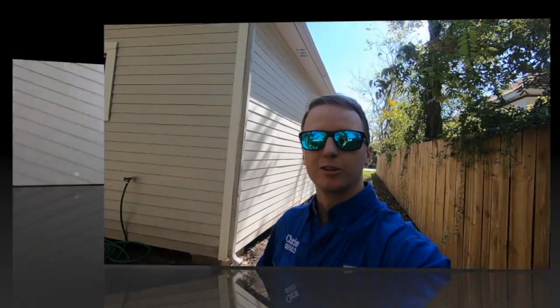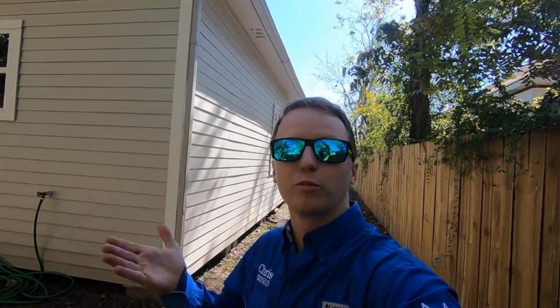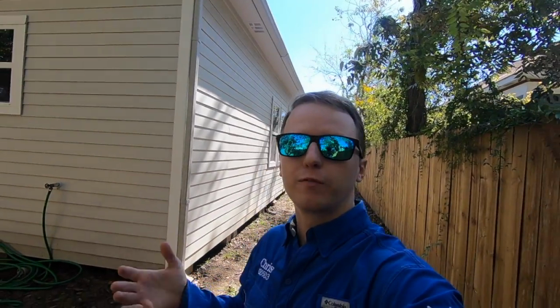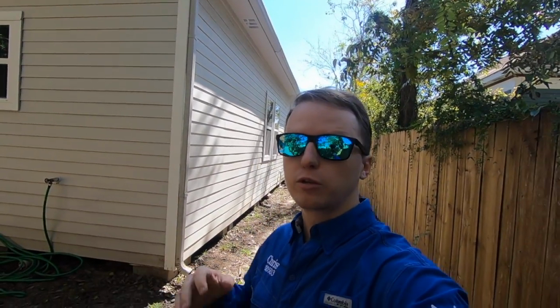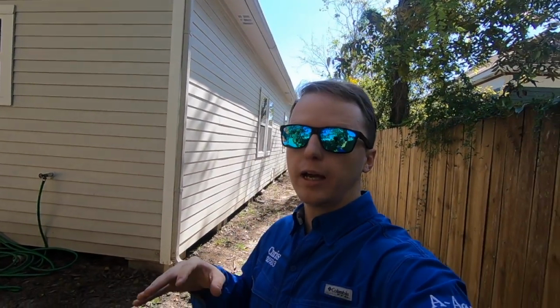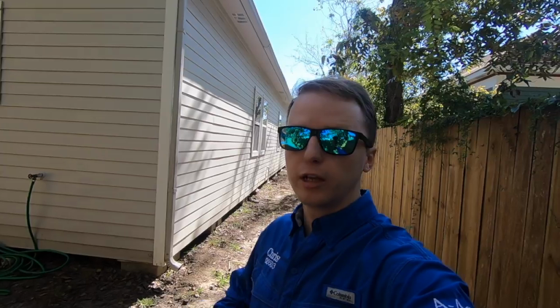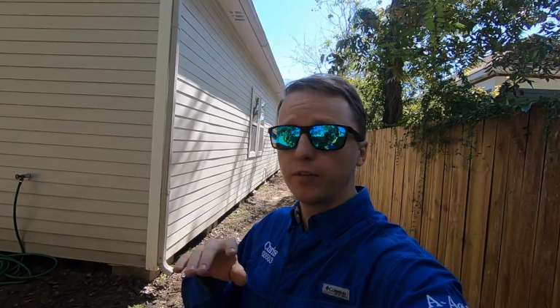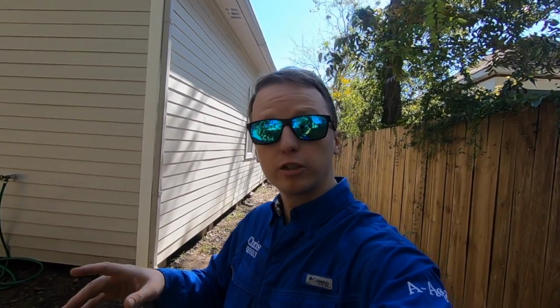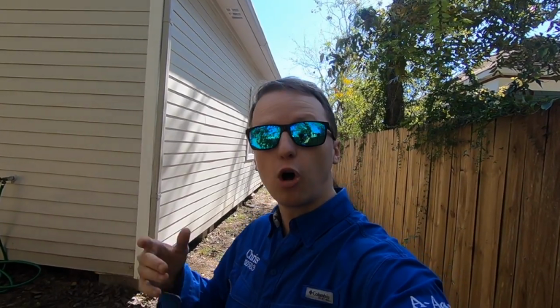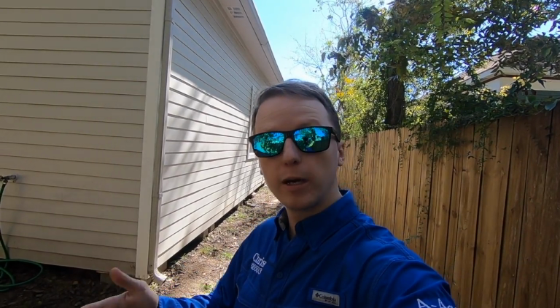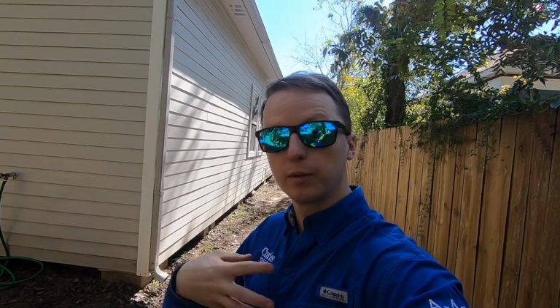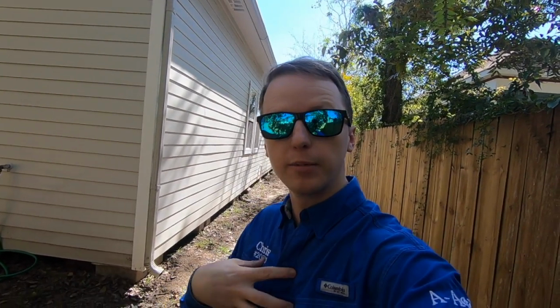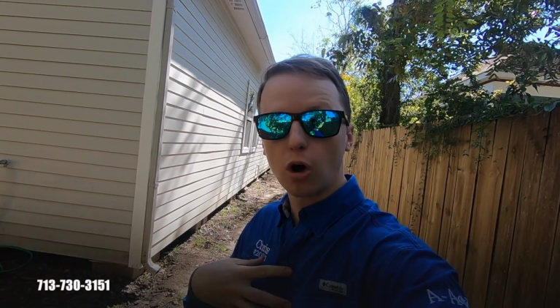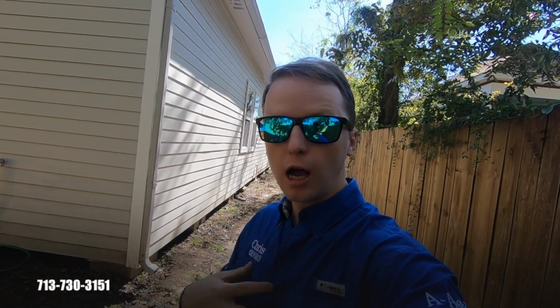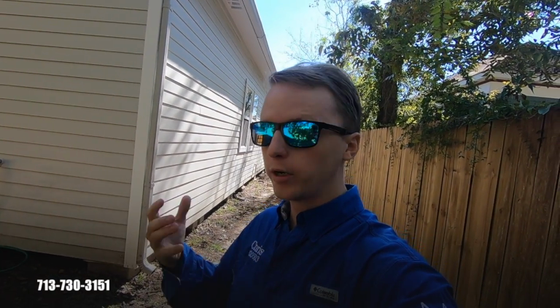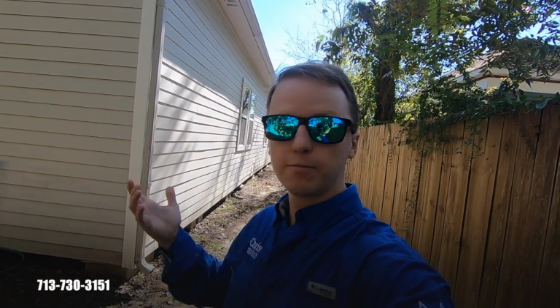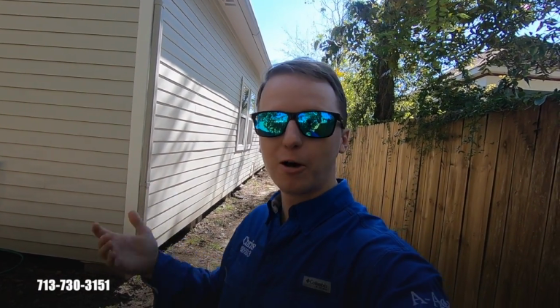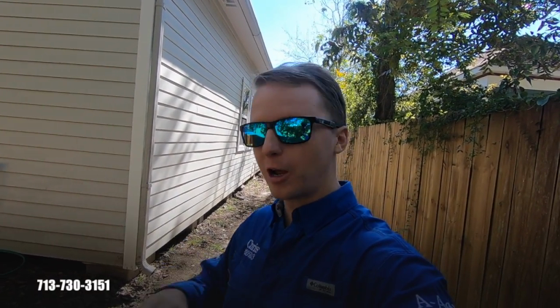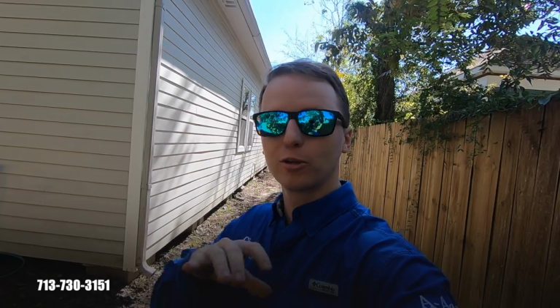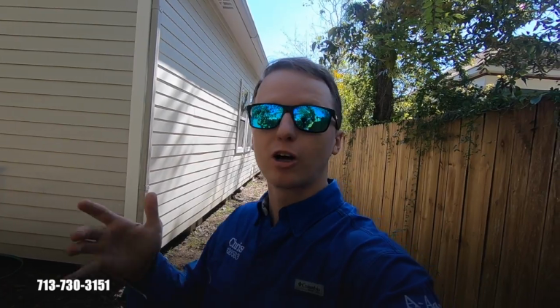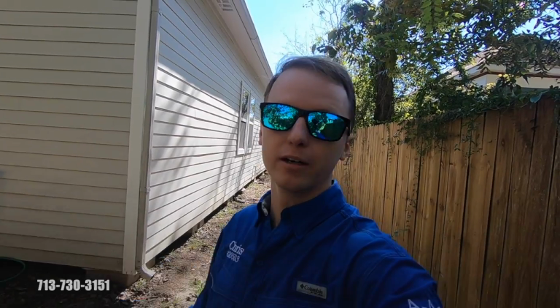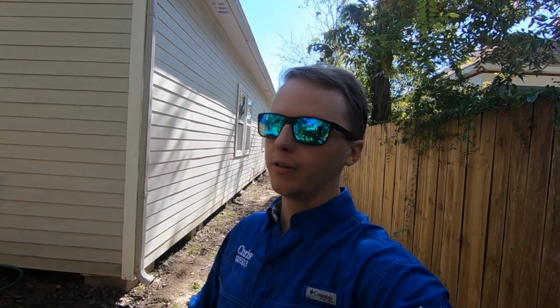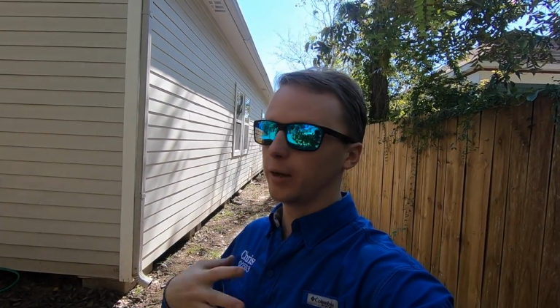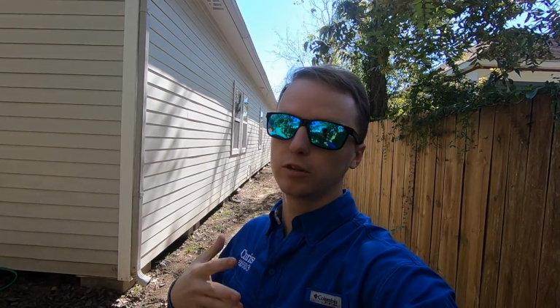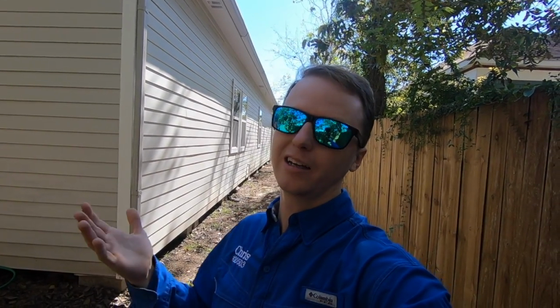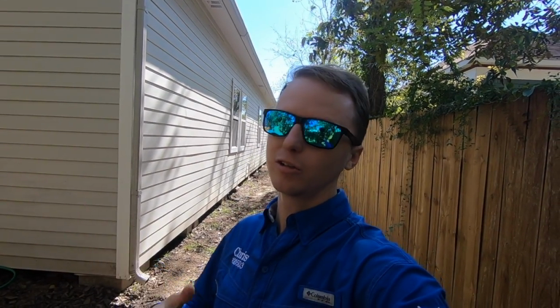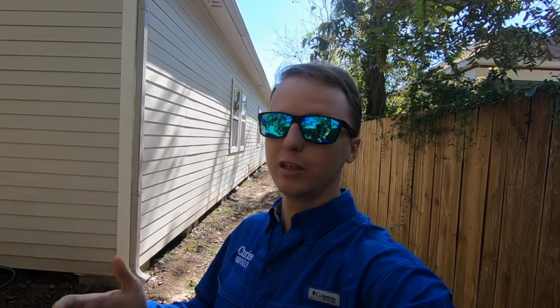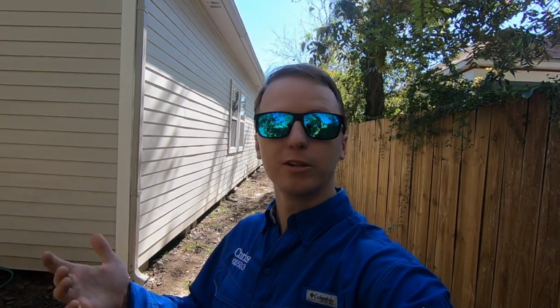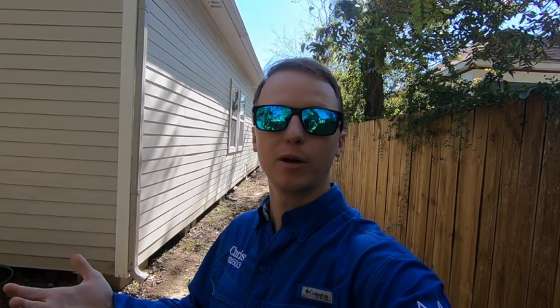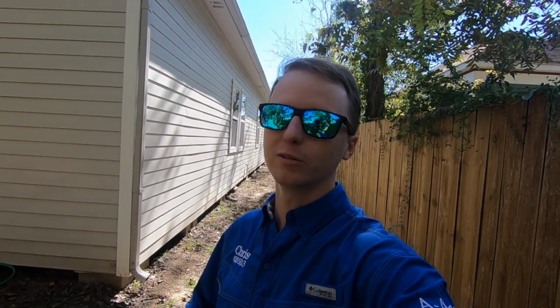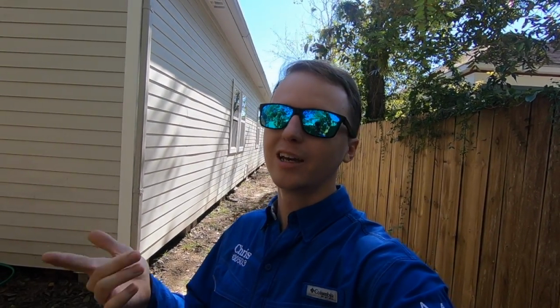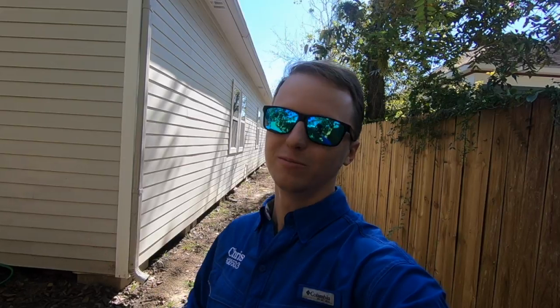That's some really good advice with Chris with A-Action. If y'all have any questions about home inspections, please give me a call. I'm always sitting by the phone, and also leave a comment. That's the best way I can get out there — if you leave comments and share my videos. Thank you. Bye.